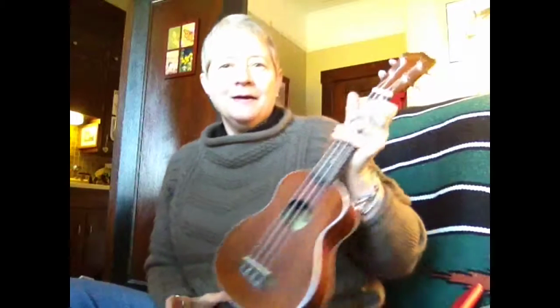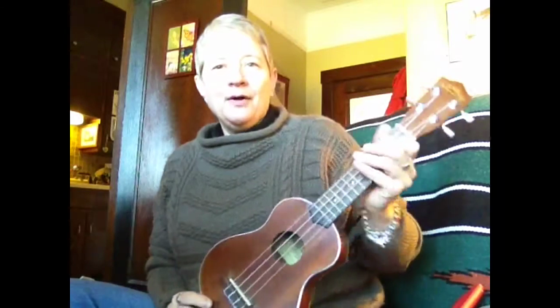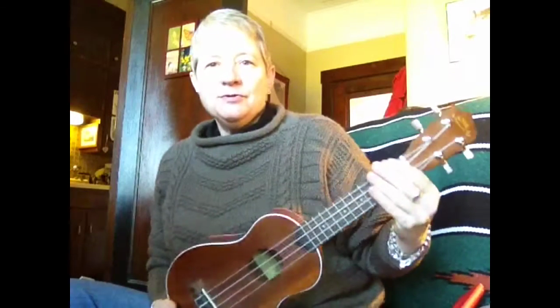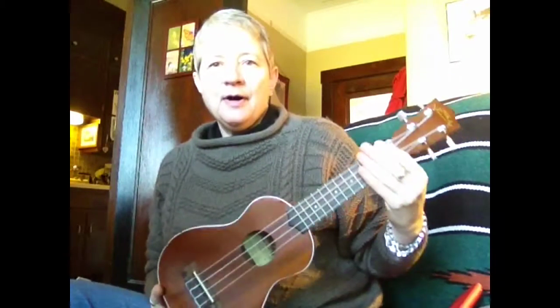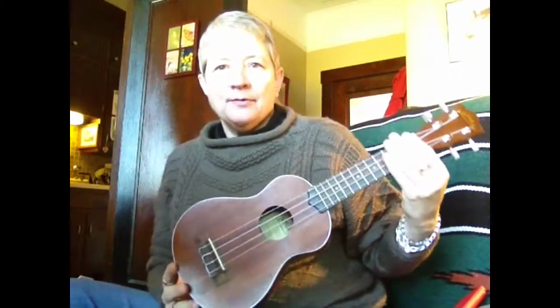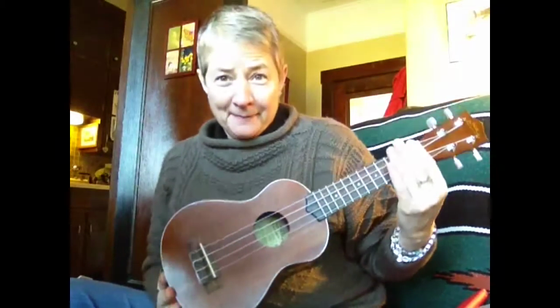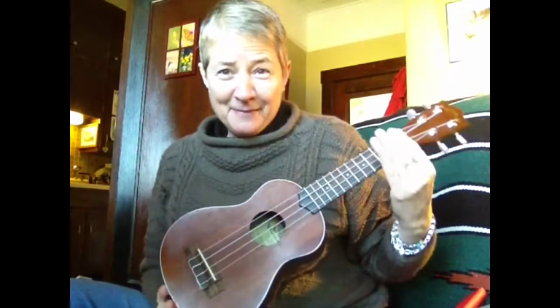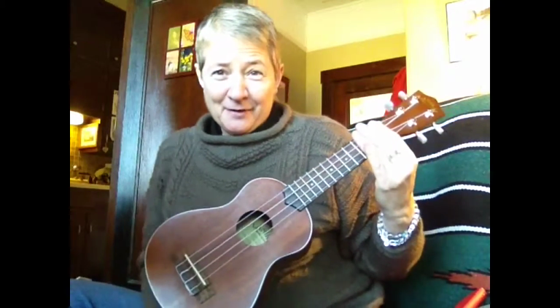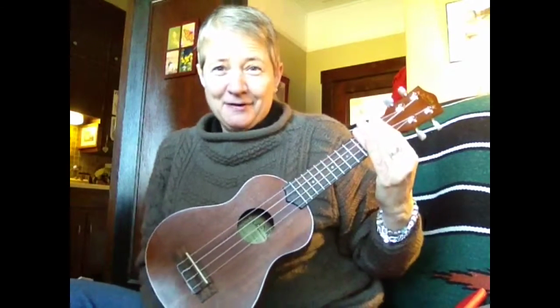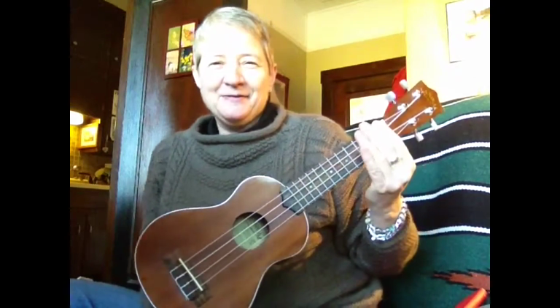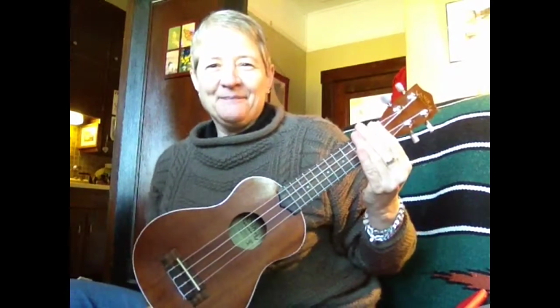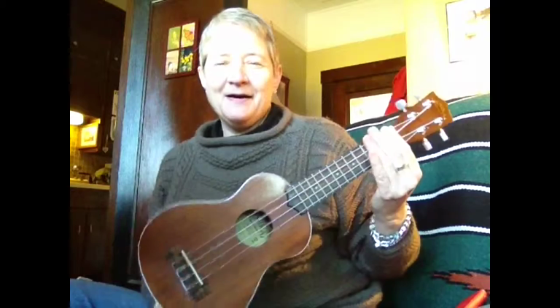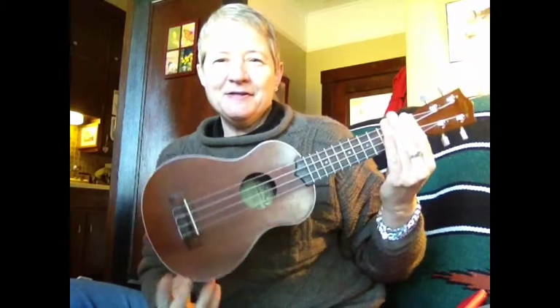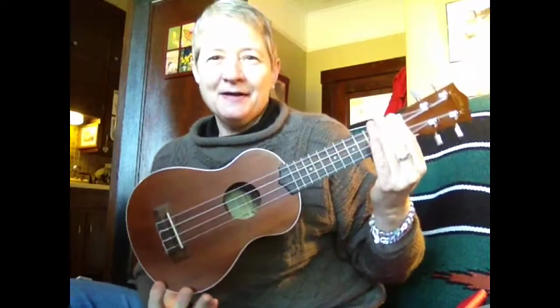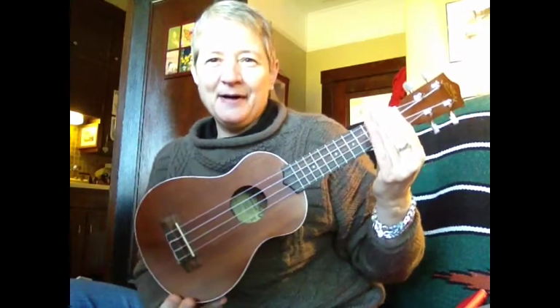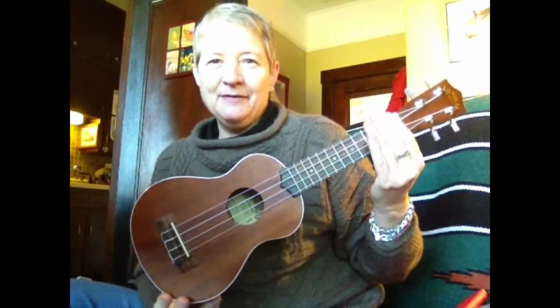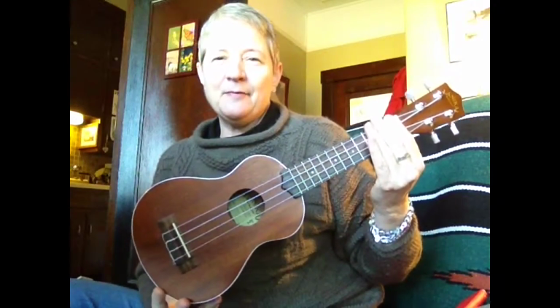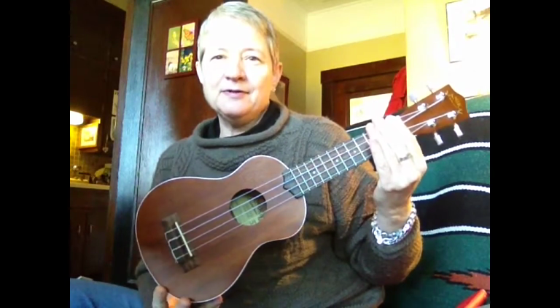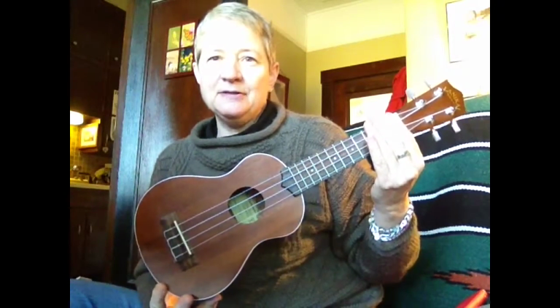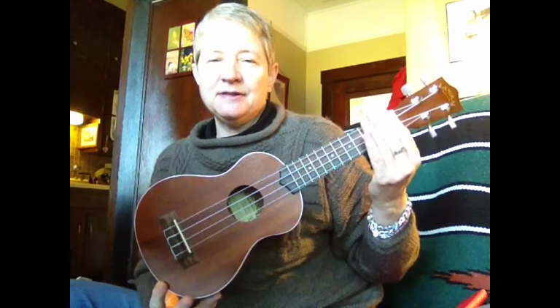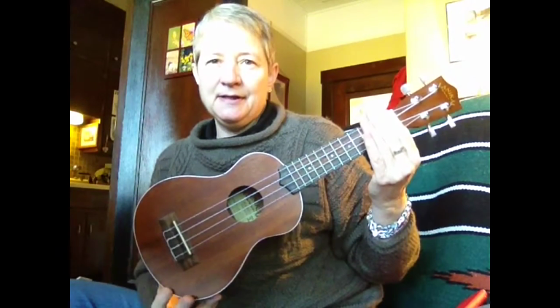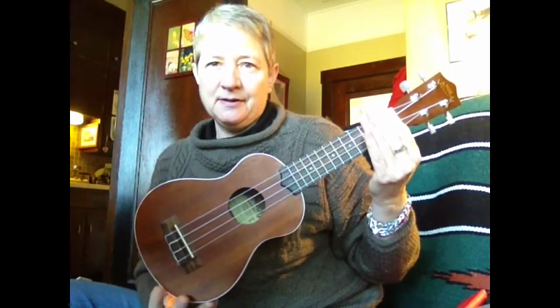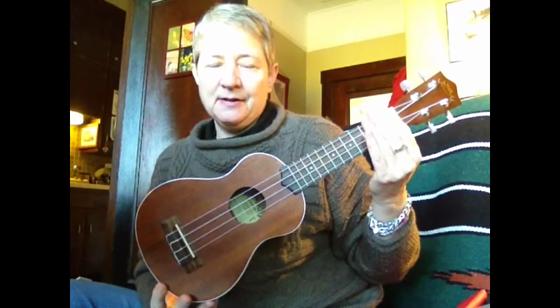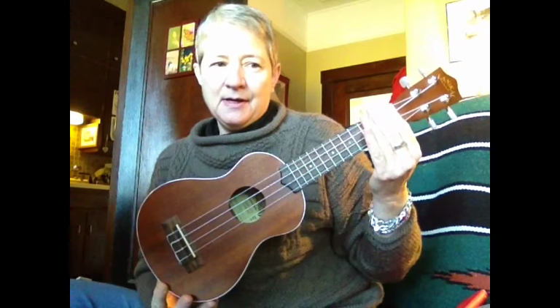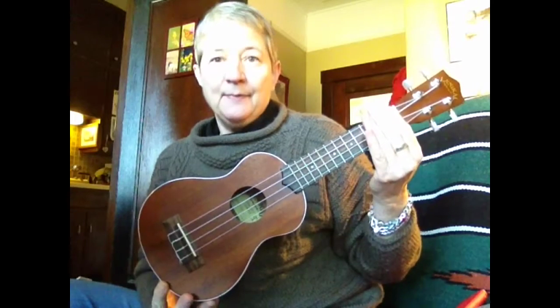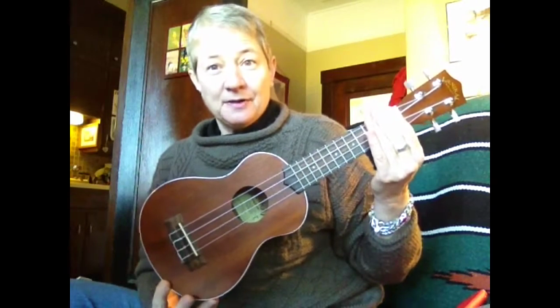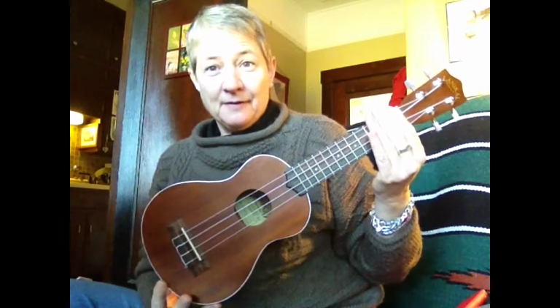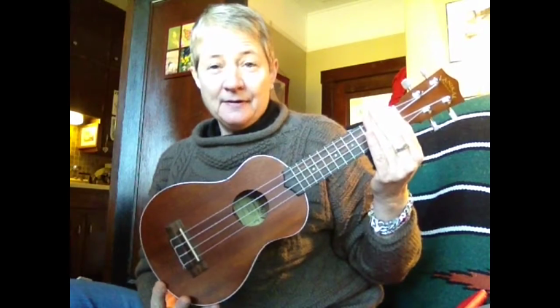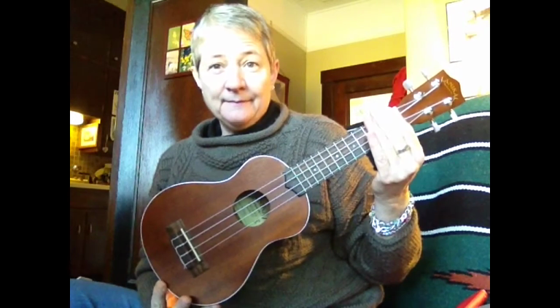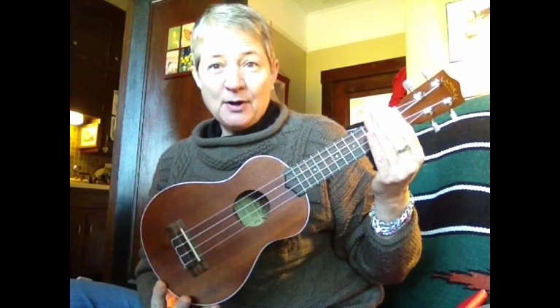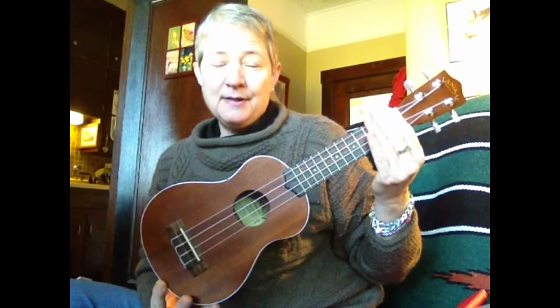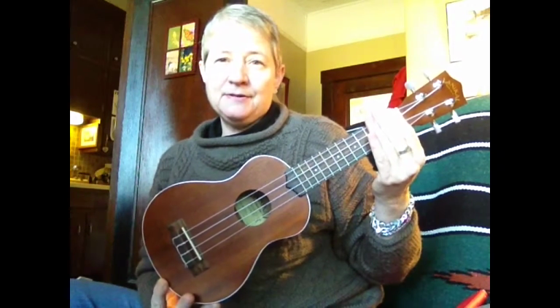Welcome to O Come, O Come and Meet Marva's Ukuleles. This is kind of a buying guide for some of my friends that are interested in getting started, and a comparison of pricing and style.